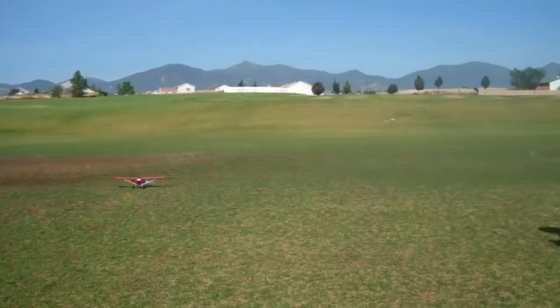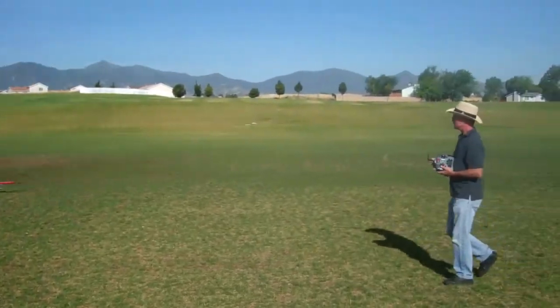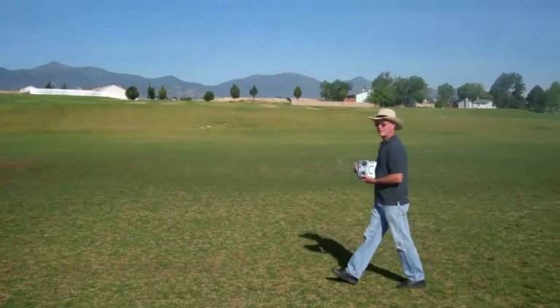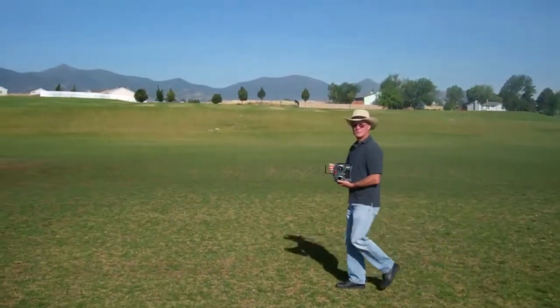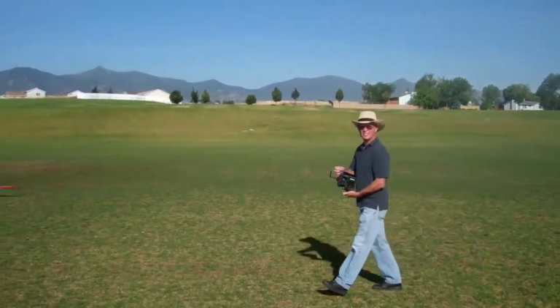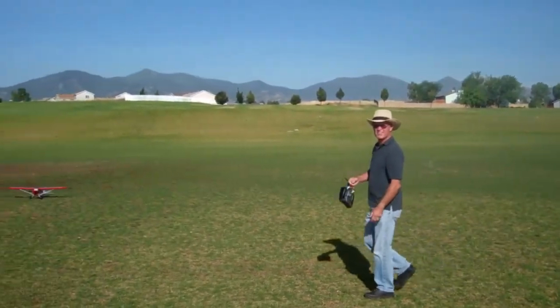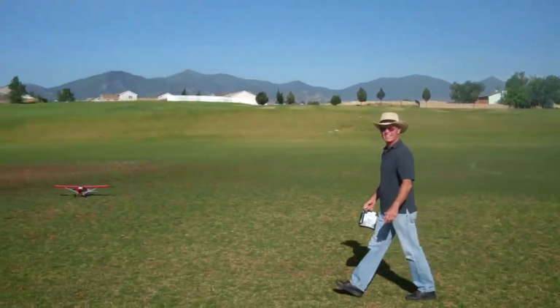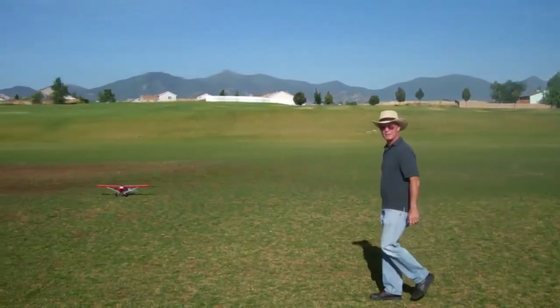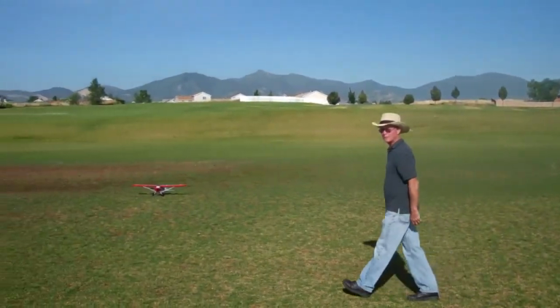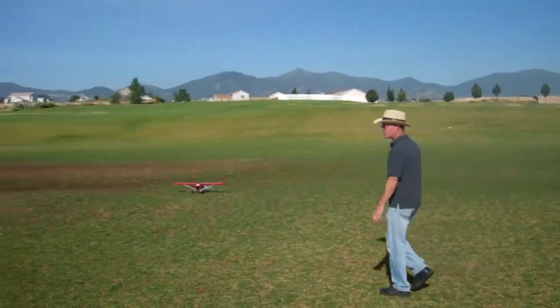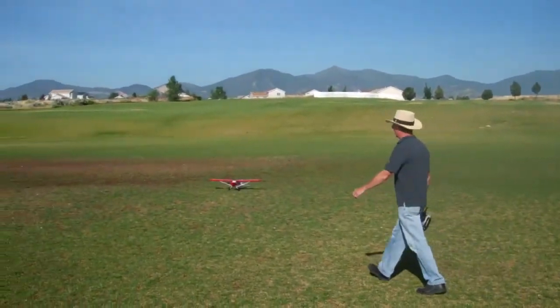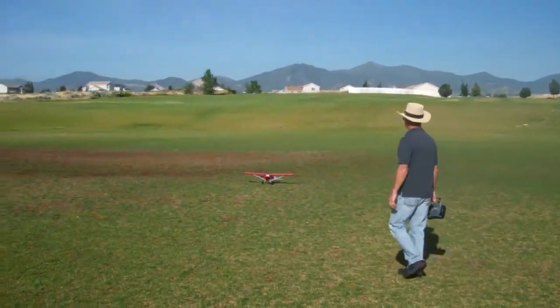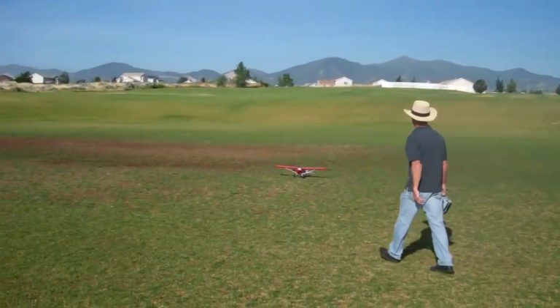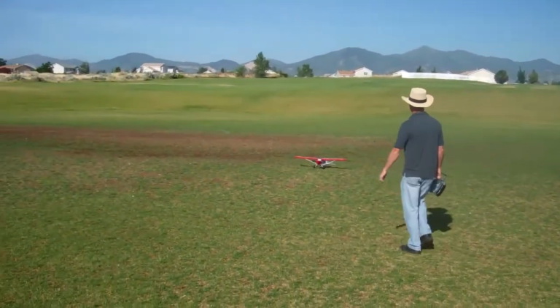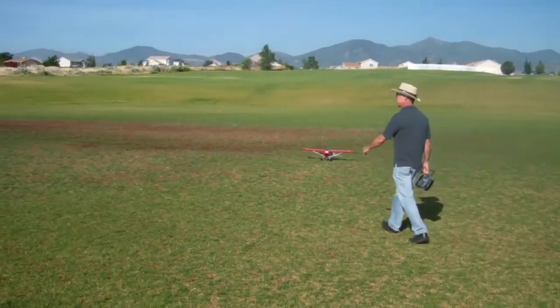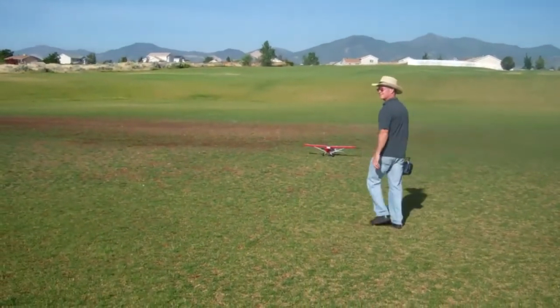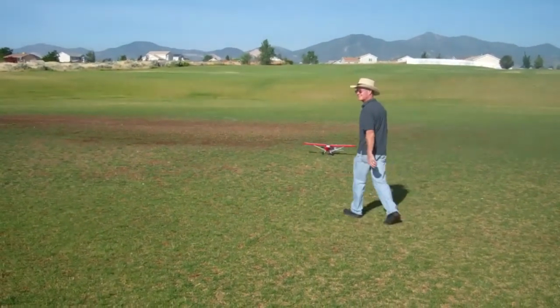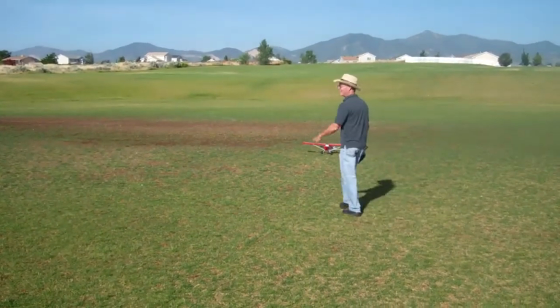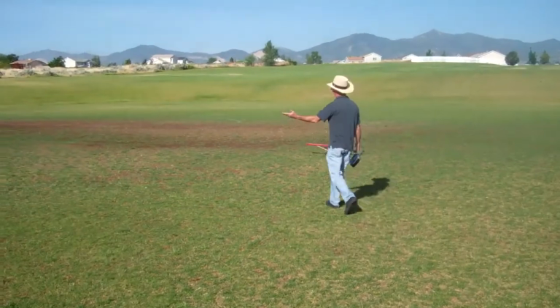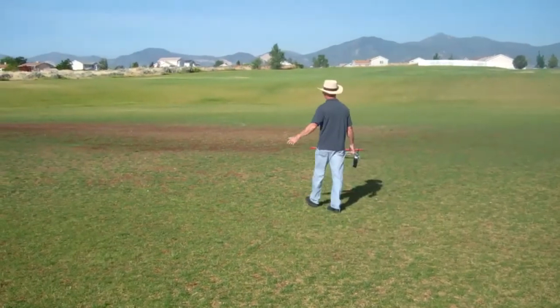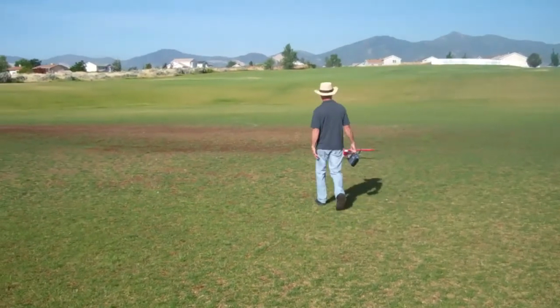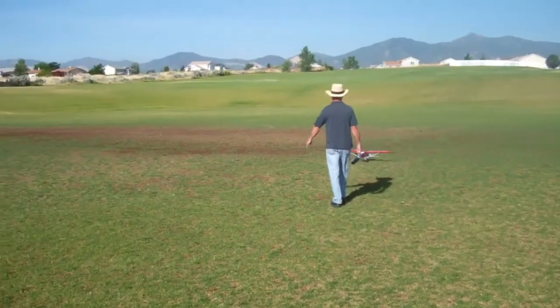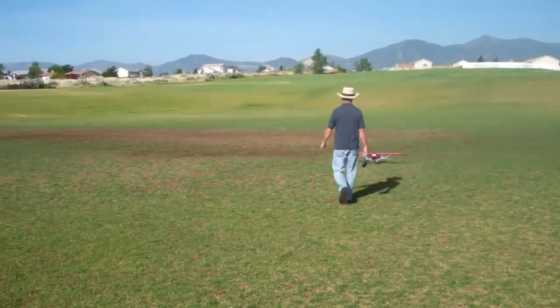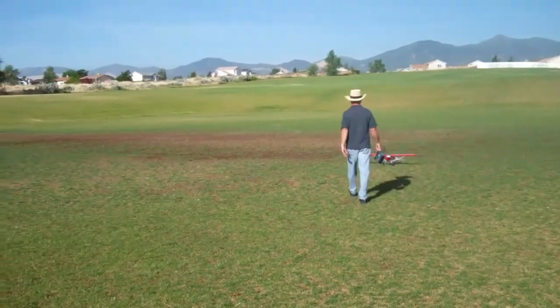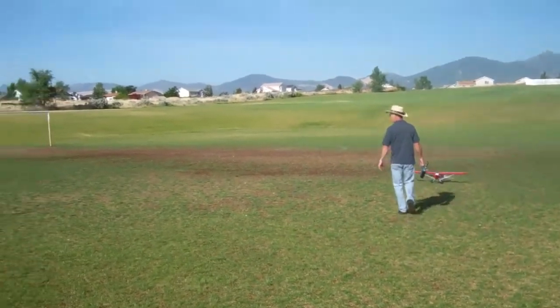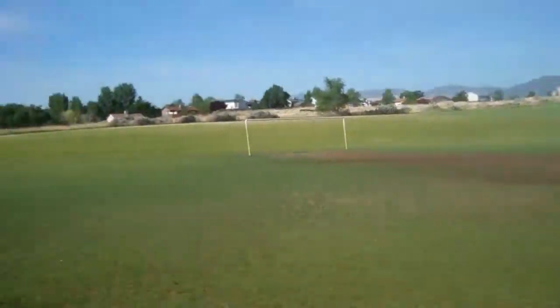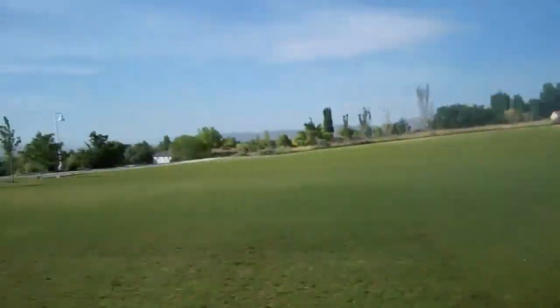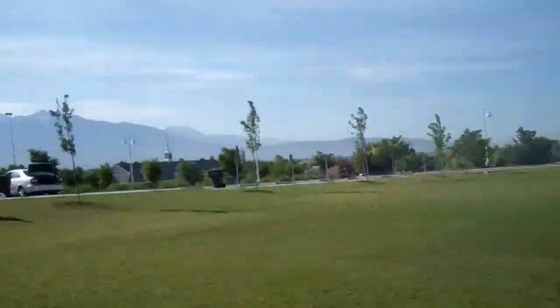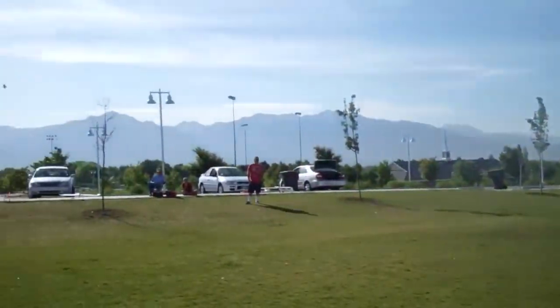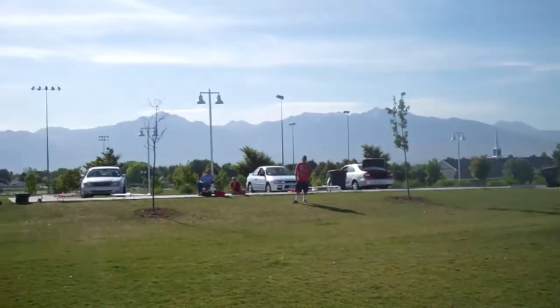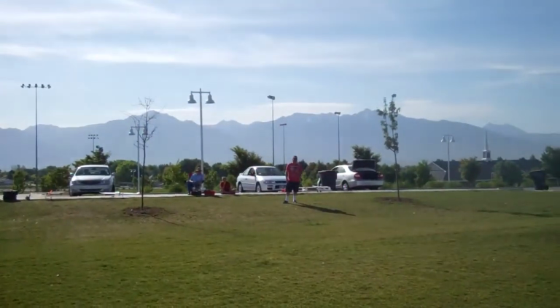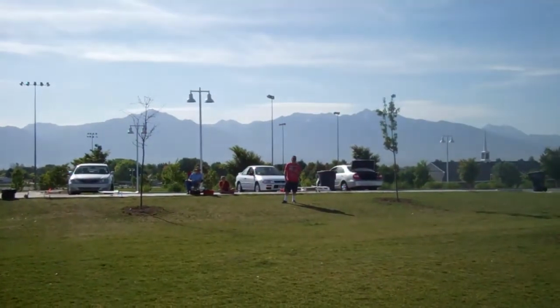It flies as pretty as any cub I've ever flown. I missed your landing, Craig, I'm sorry — but I heard it was gorgeous. I turned around right before you touched down and they said, 'Oh, that was great!'